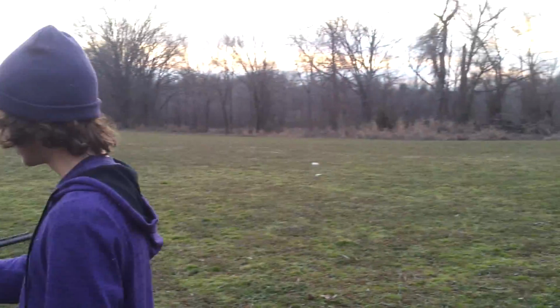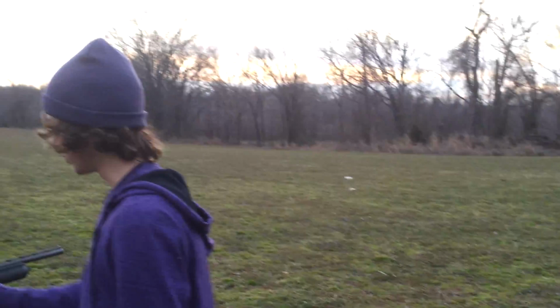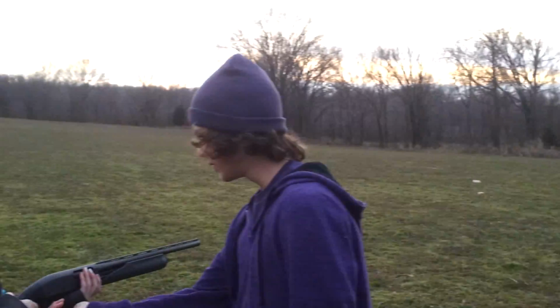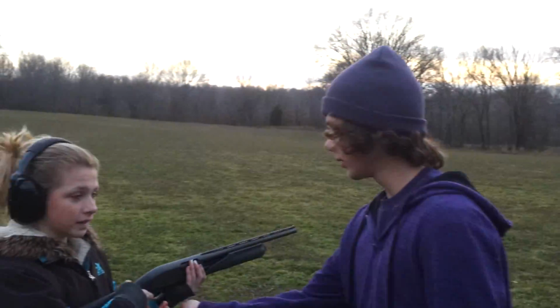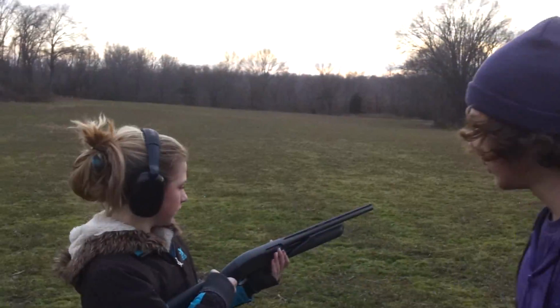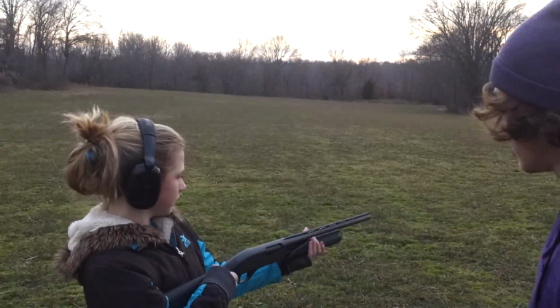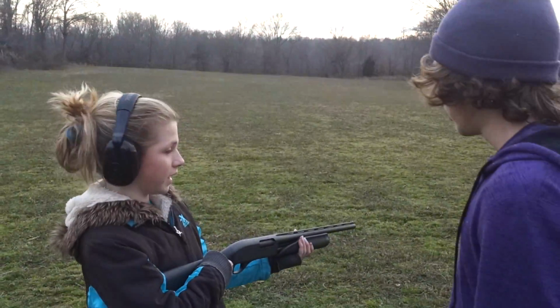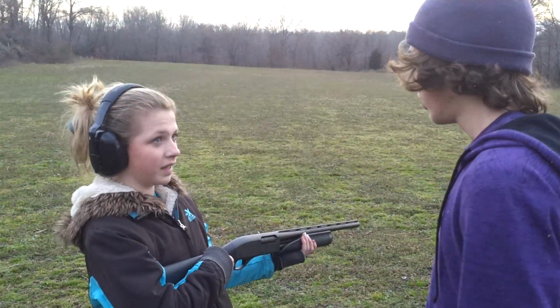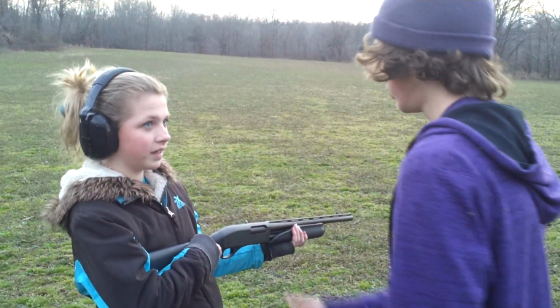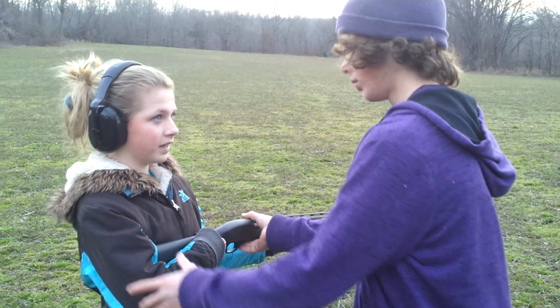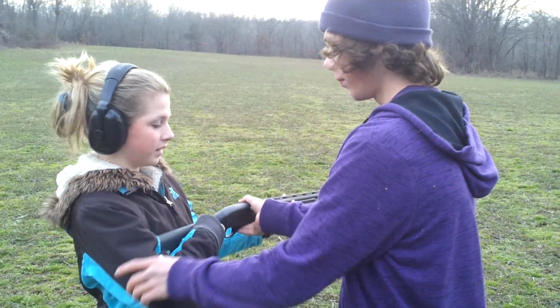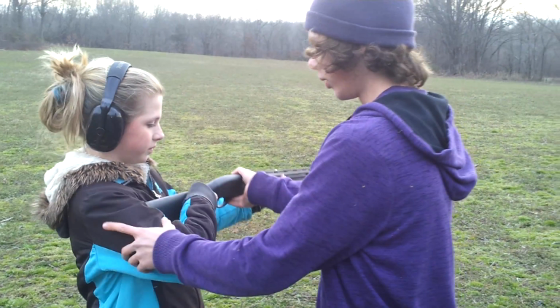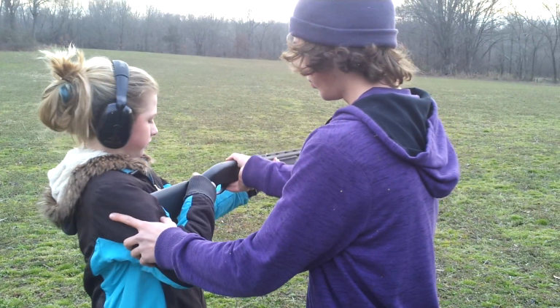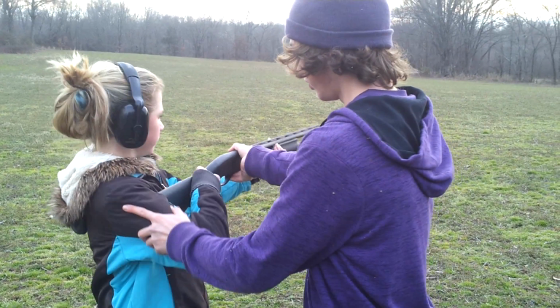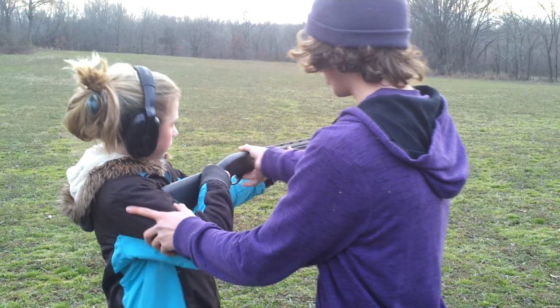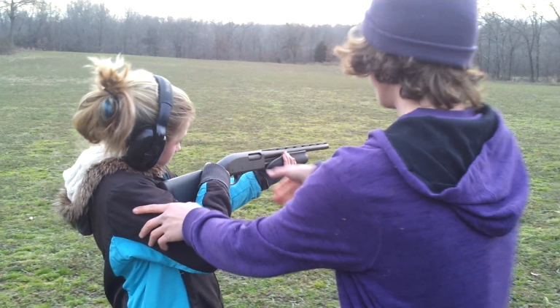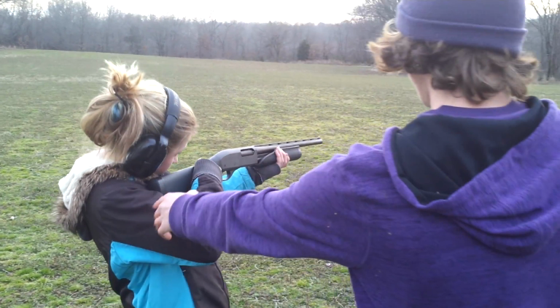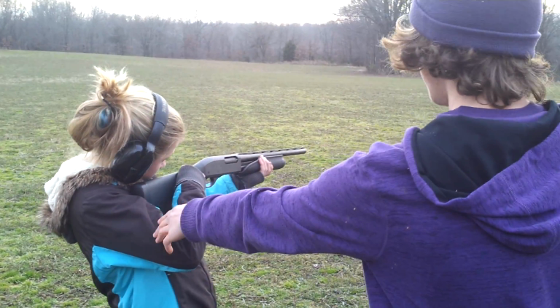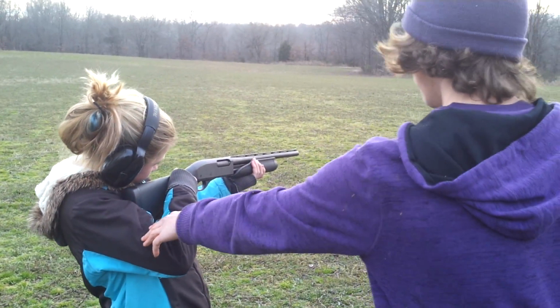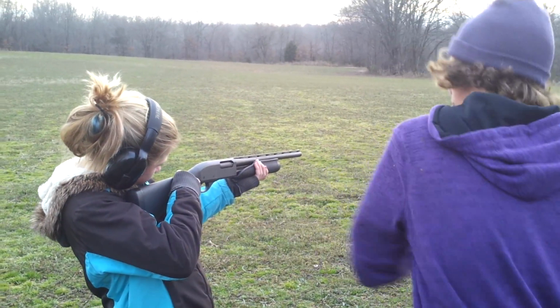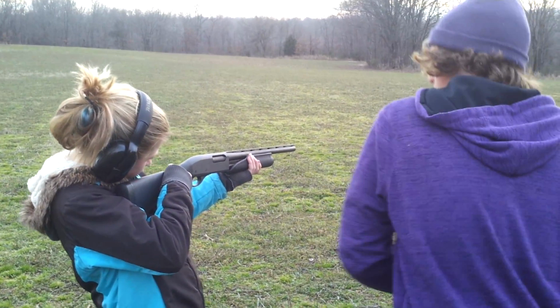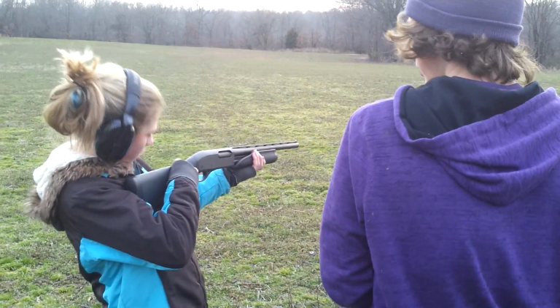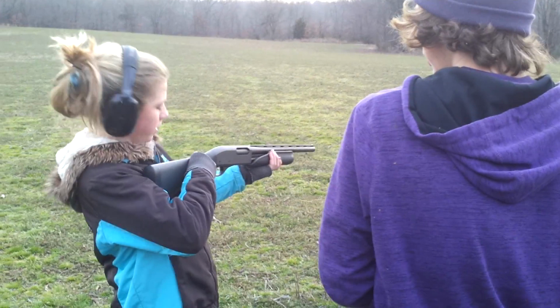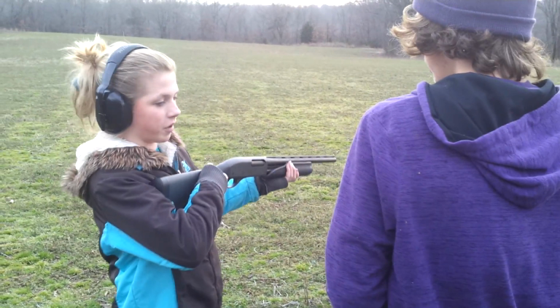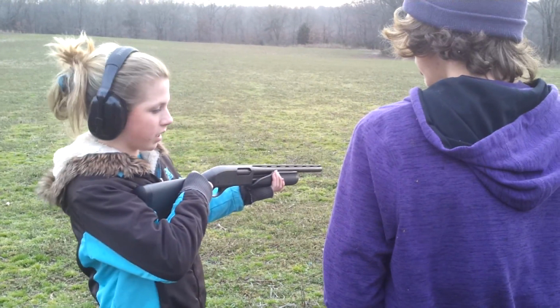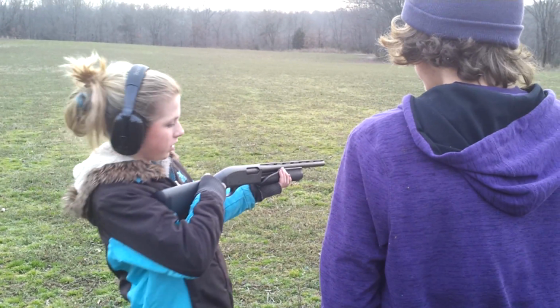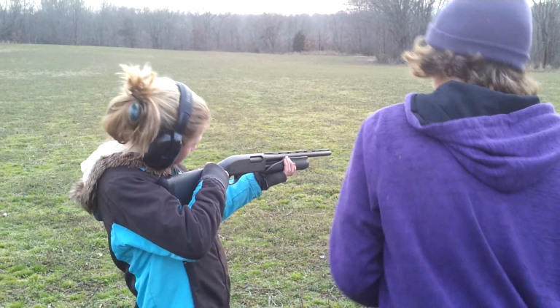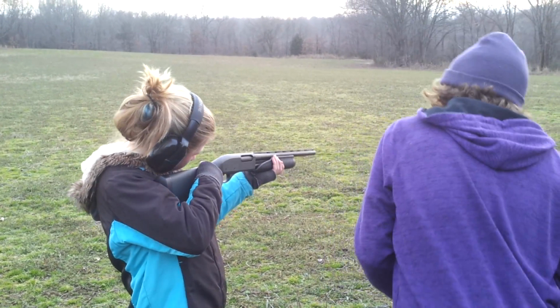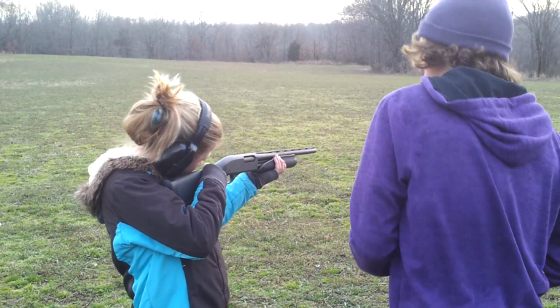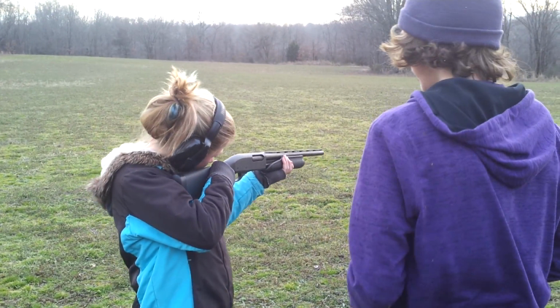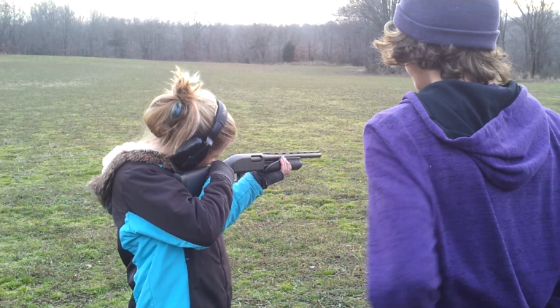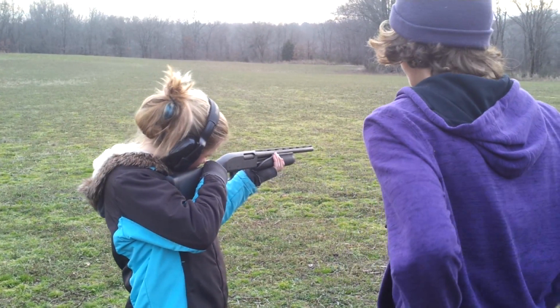So, your safety's on. Pull it up to your shoulder and lean forward — you're leaning back. I know, I always do that. Yeah, there you go.